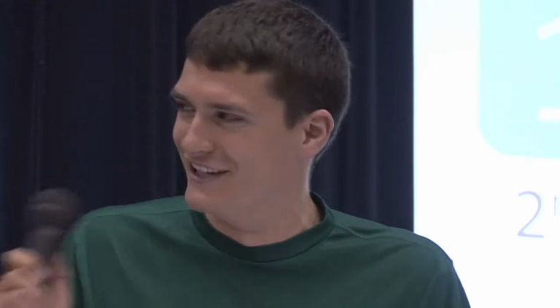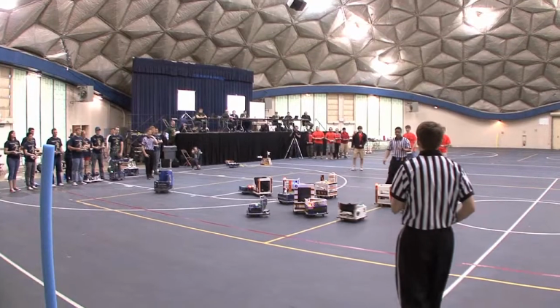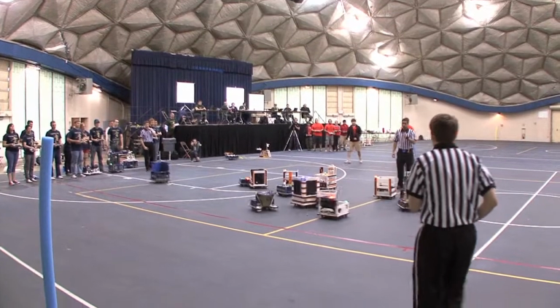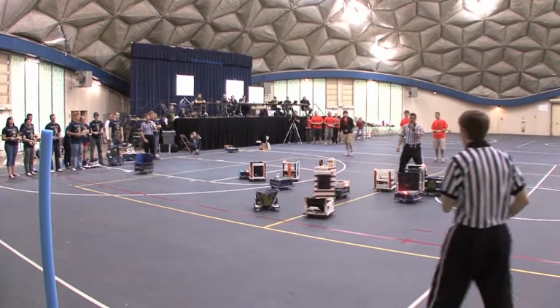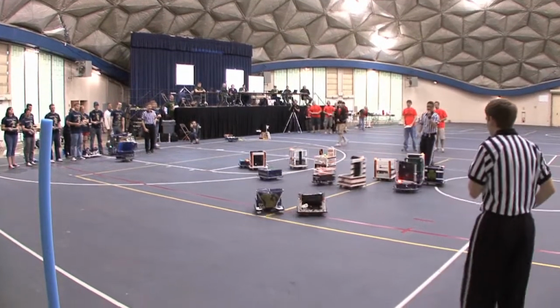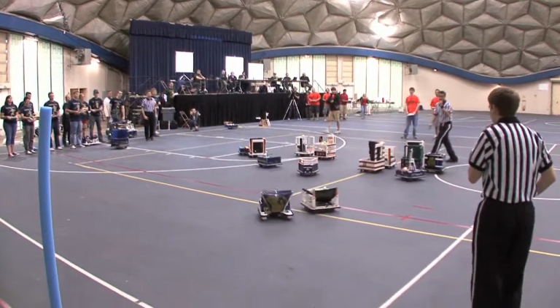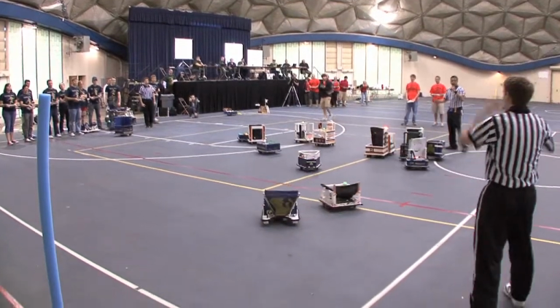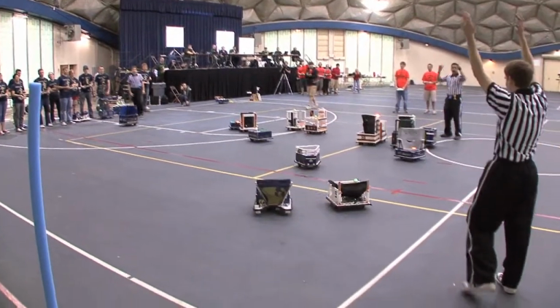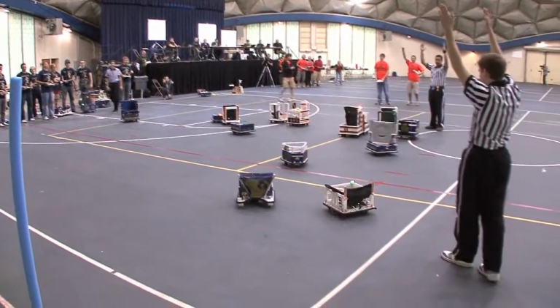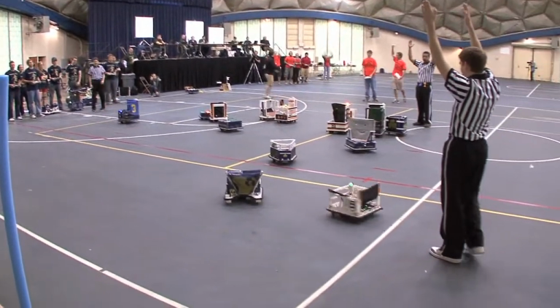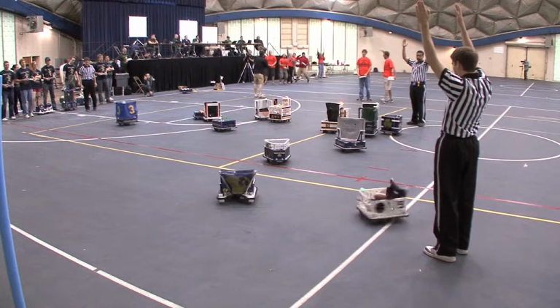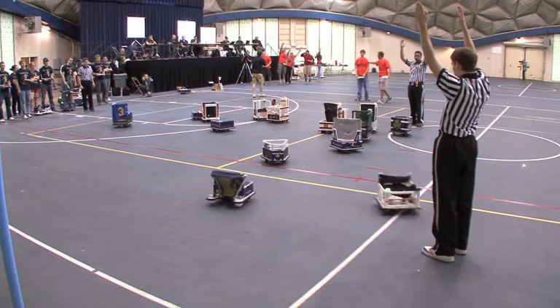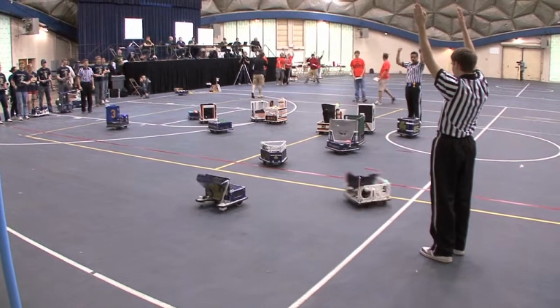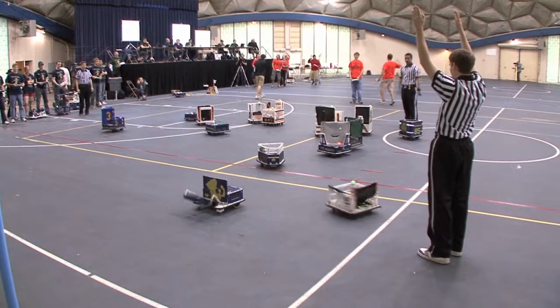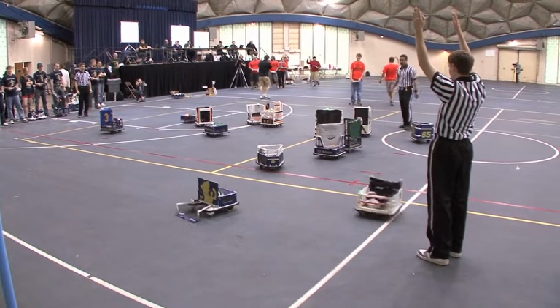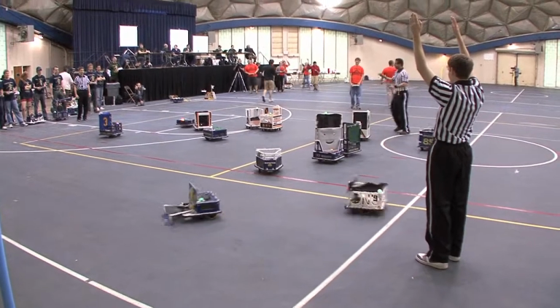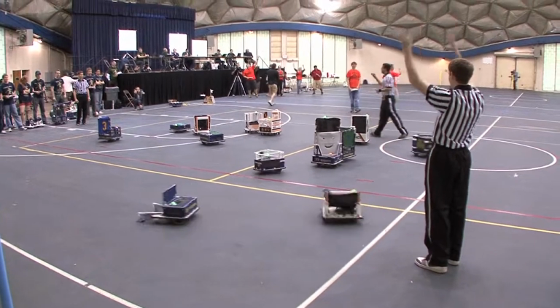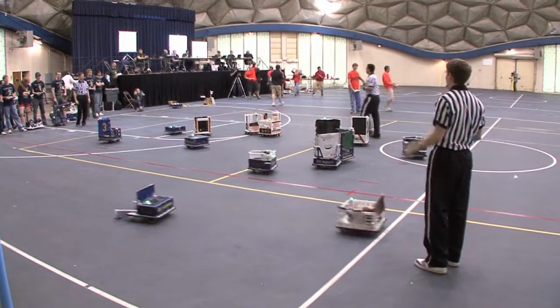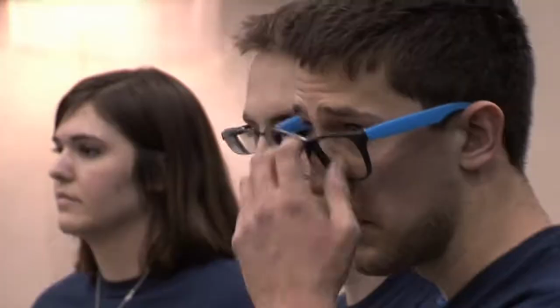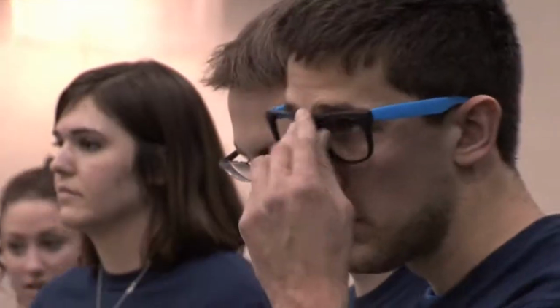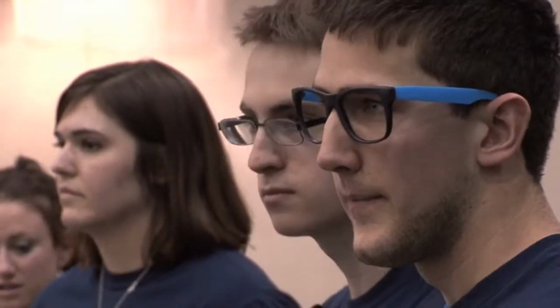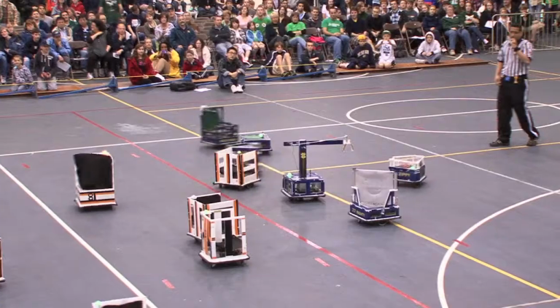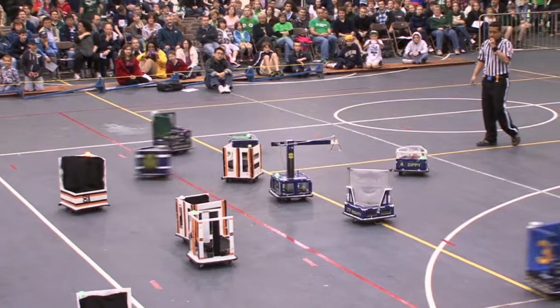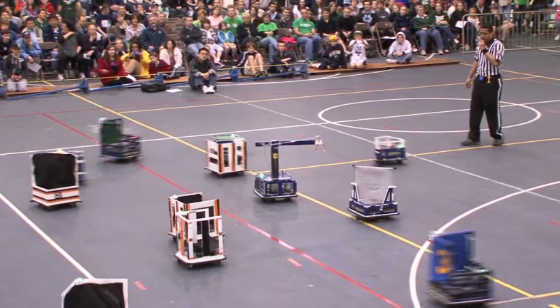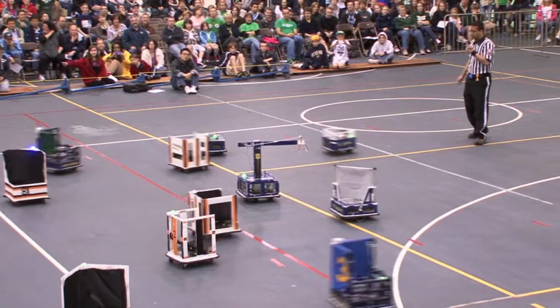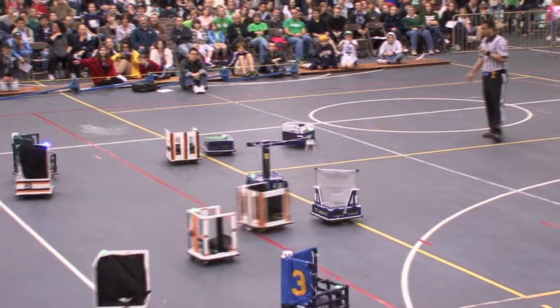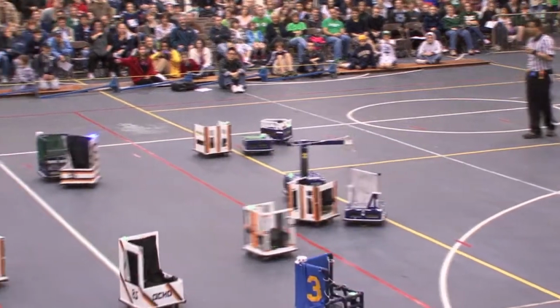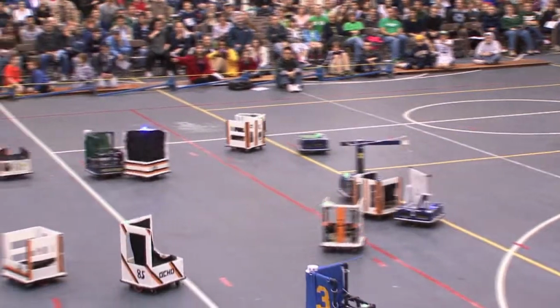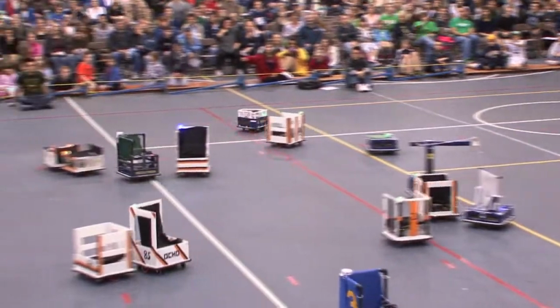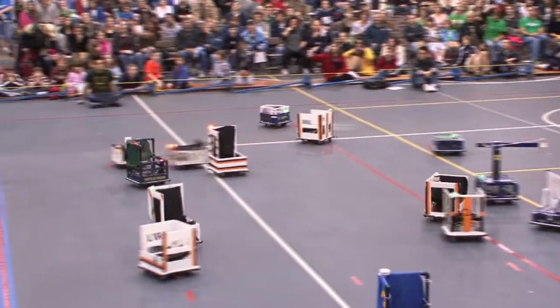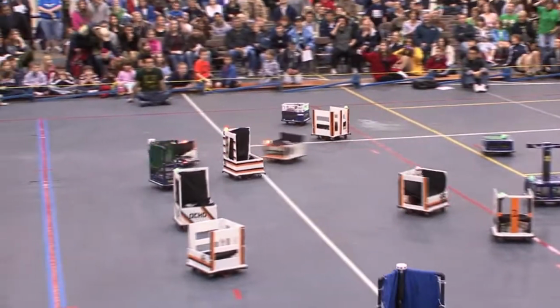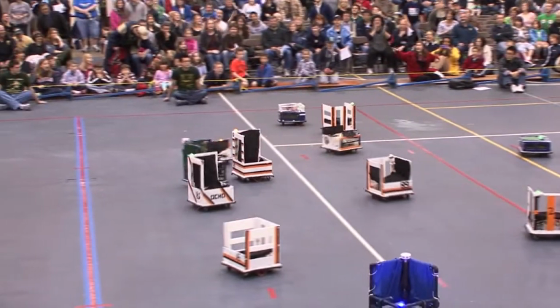But then Ohio Northern University came back and actually took the lead. Touchdown, Ponder Bay! The Notre Dame running back, Zippy, was much more maneuverable than any other robot out on the field.